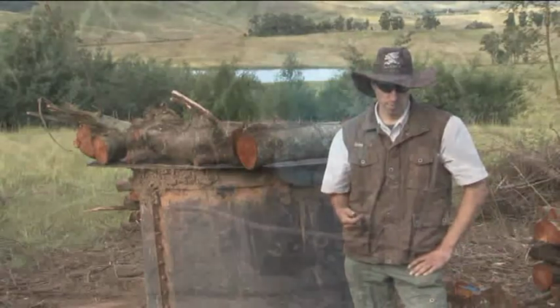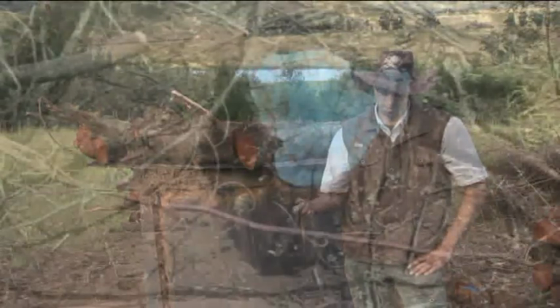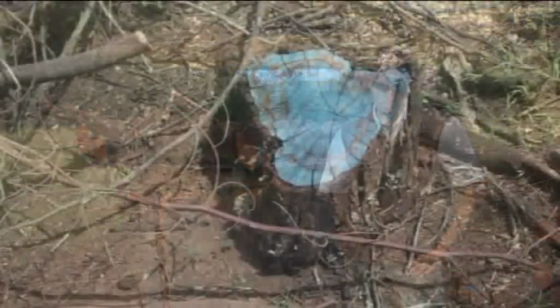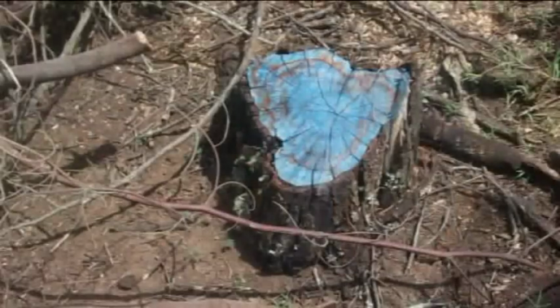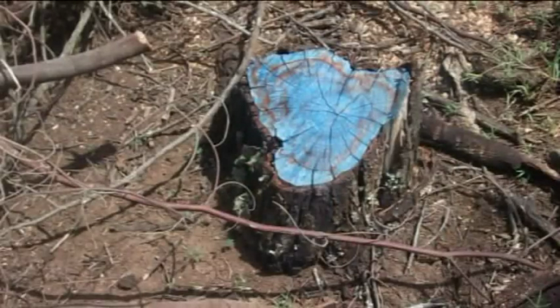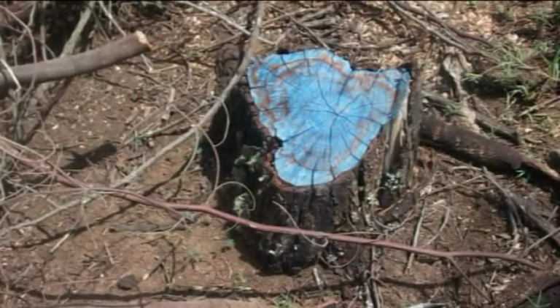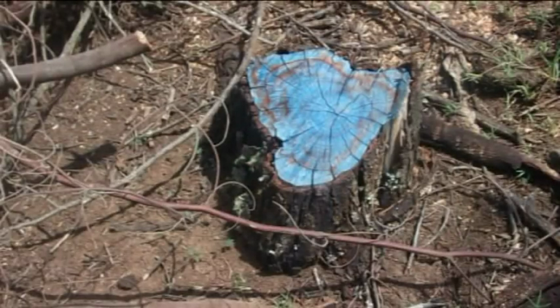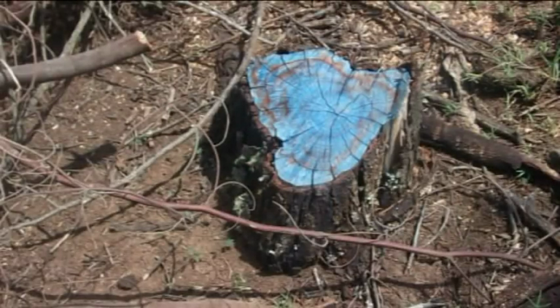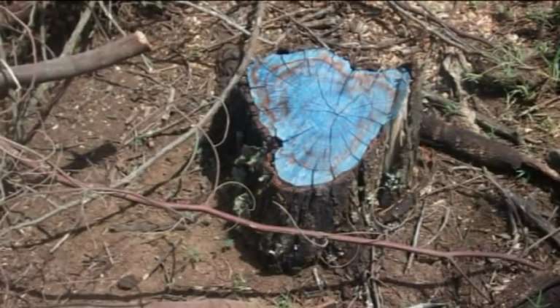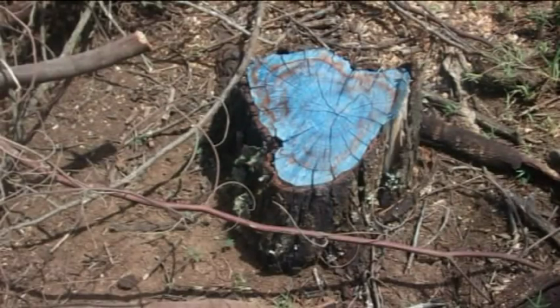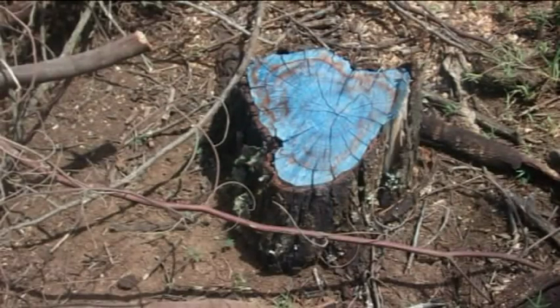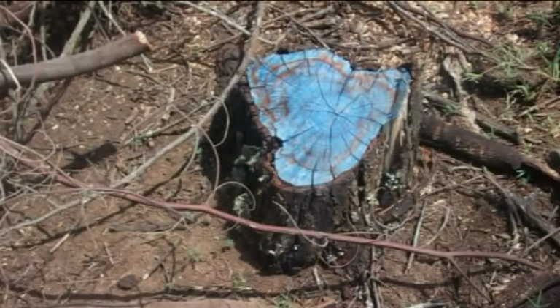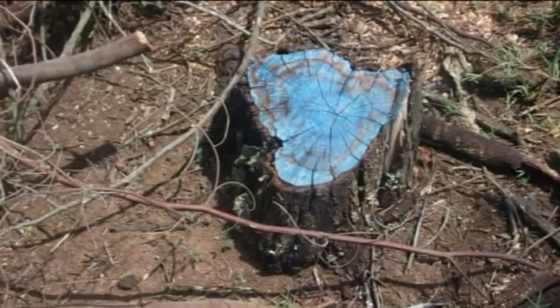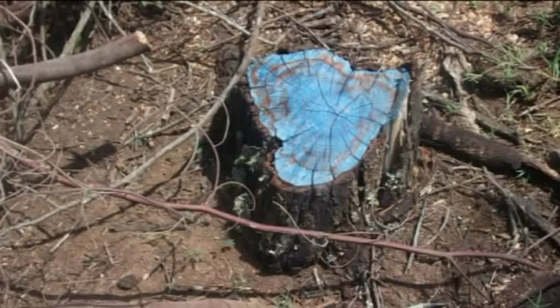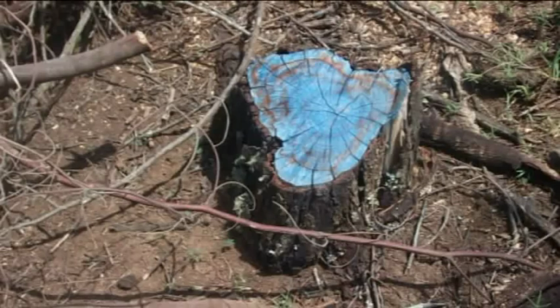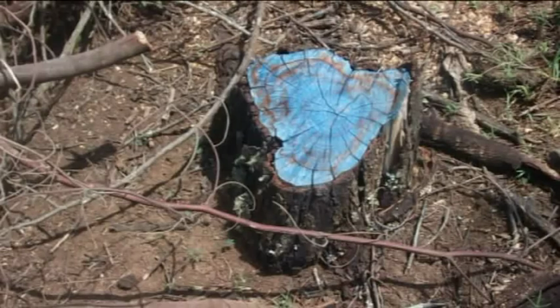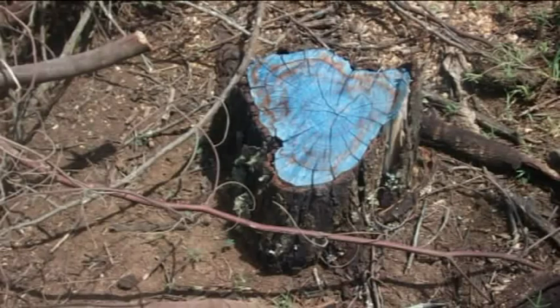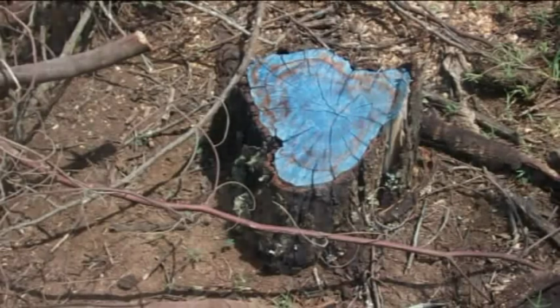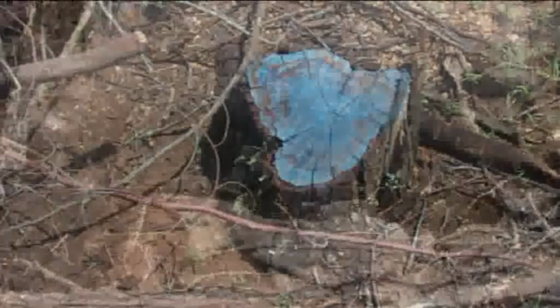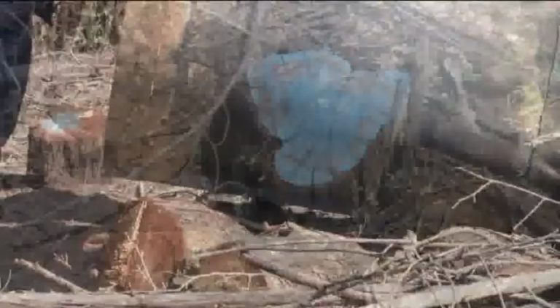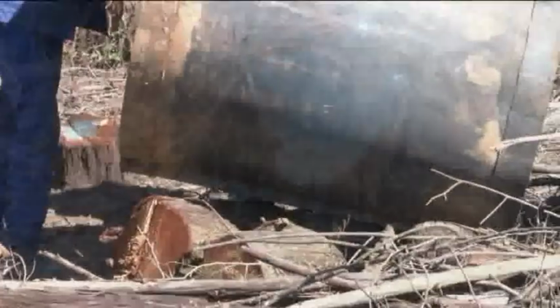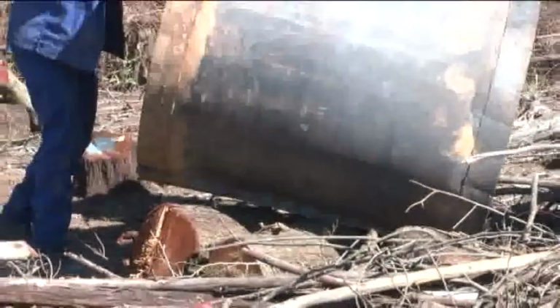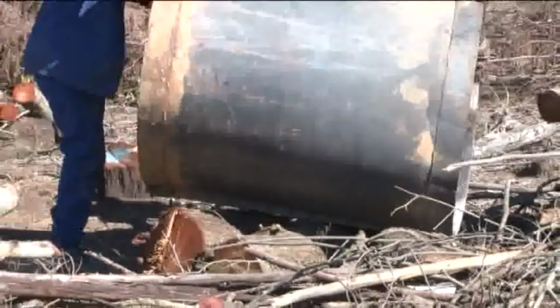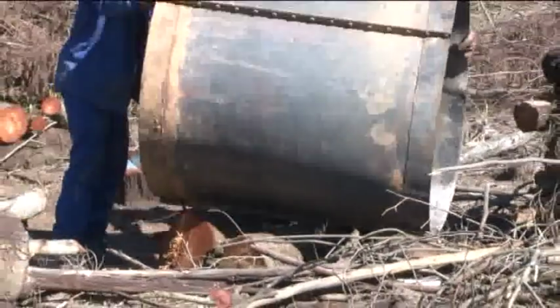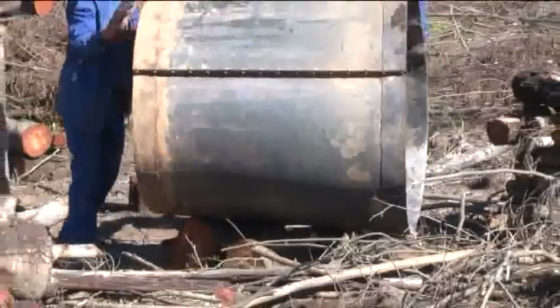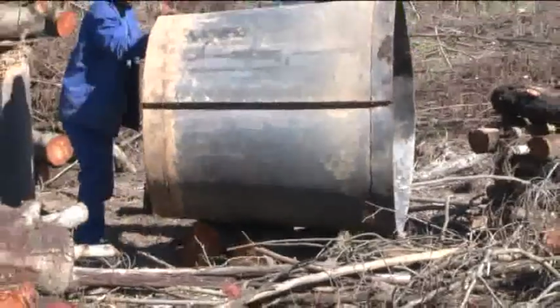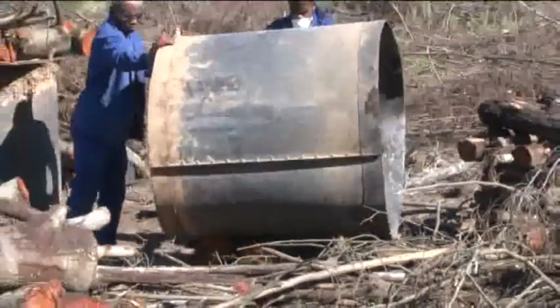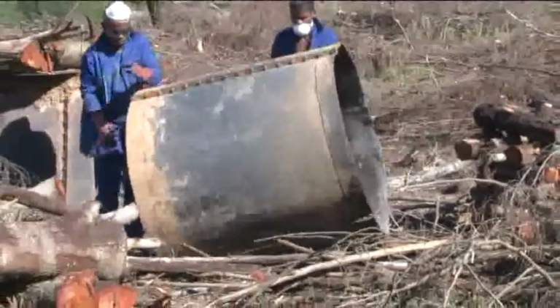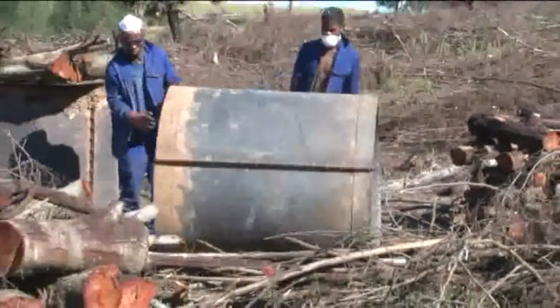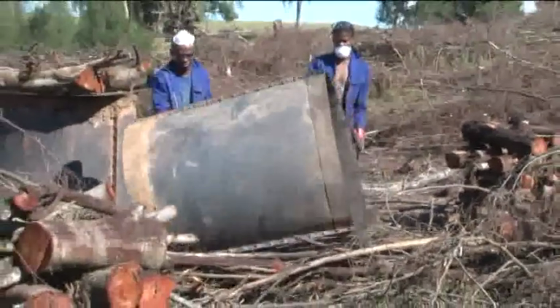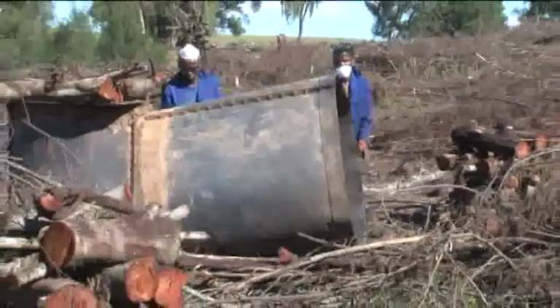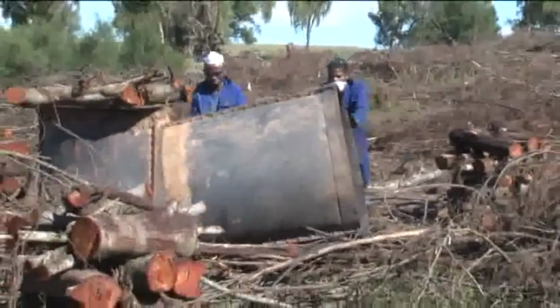The stumps are also to be treated with a suitable herbicide one hour after harvesting. Before you do your first burn, you first have to introduce the felling in the right place.